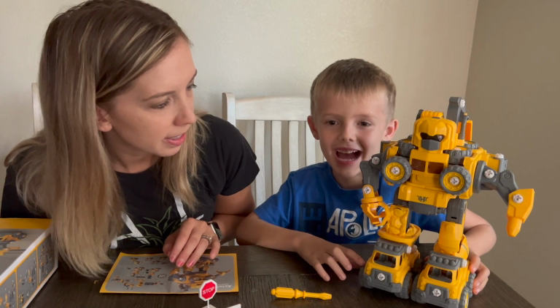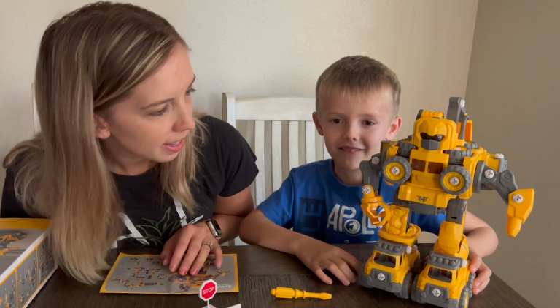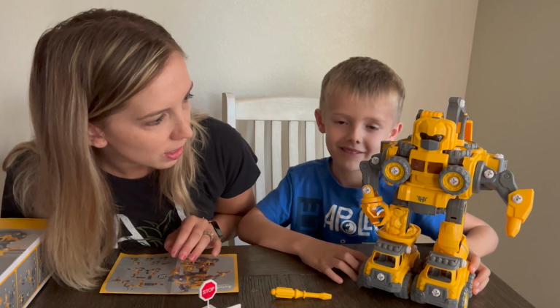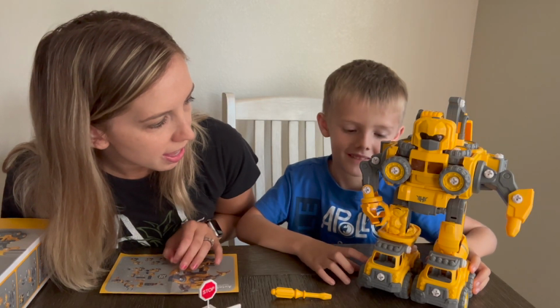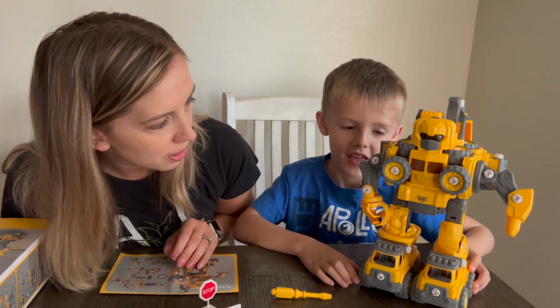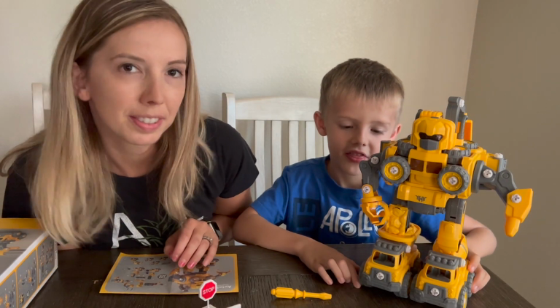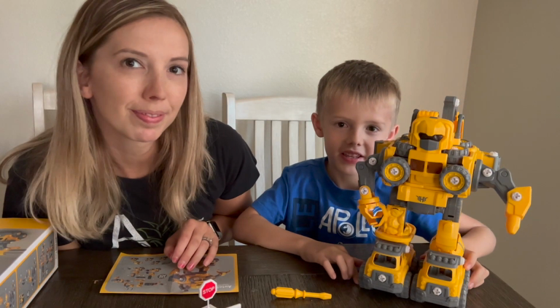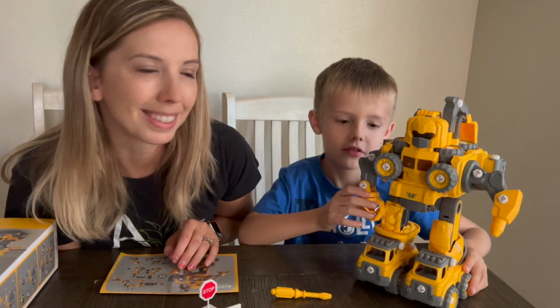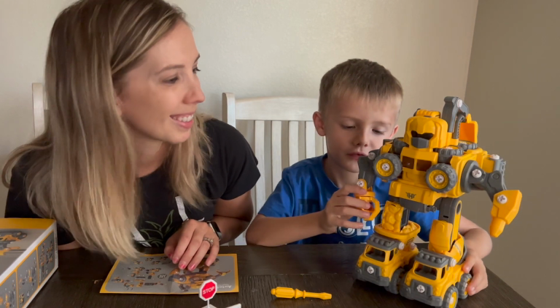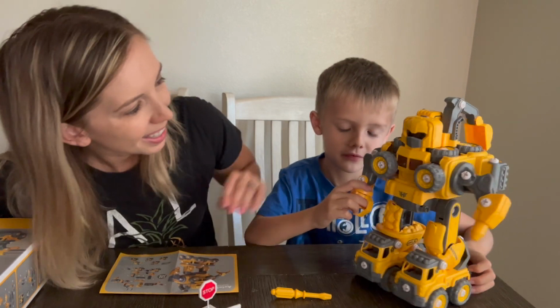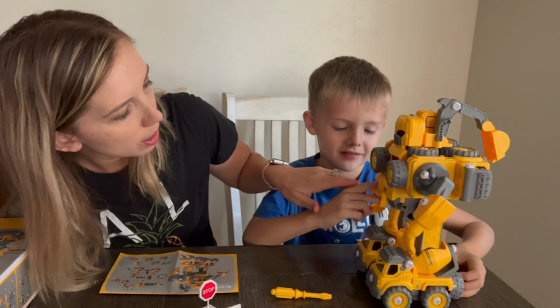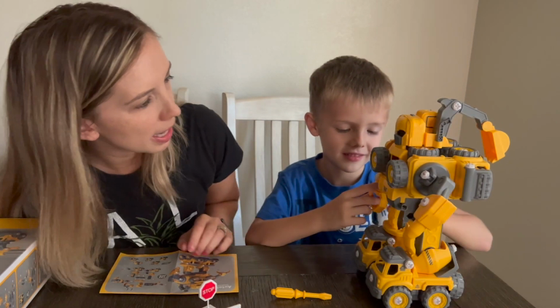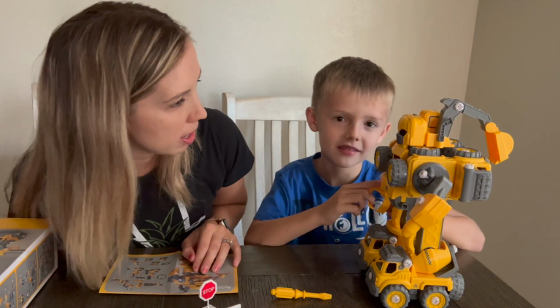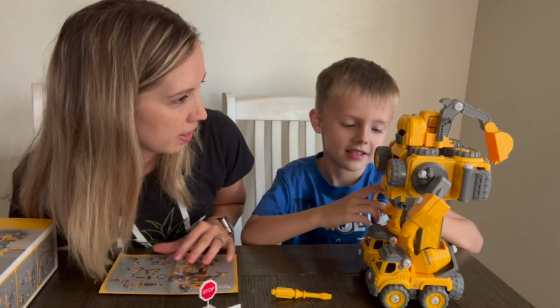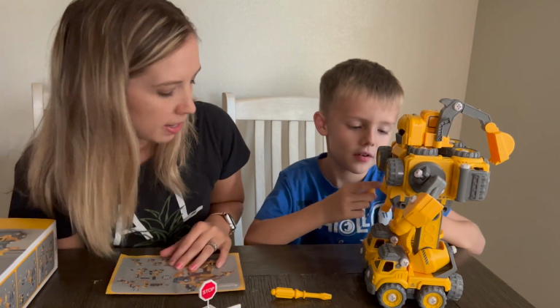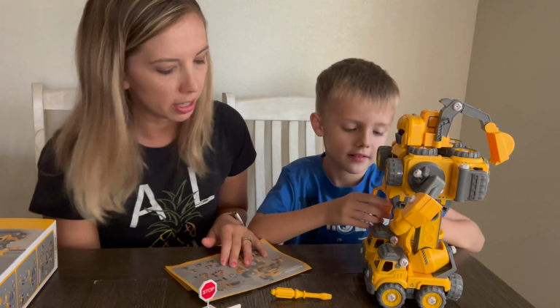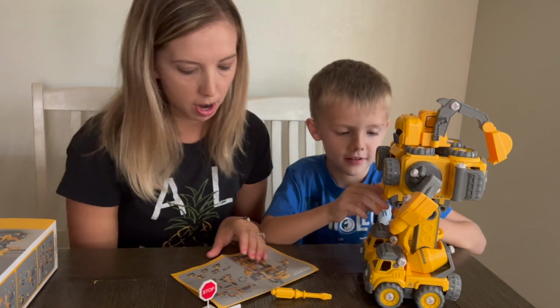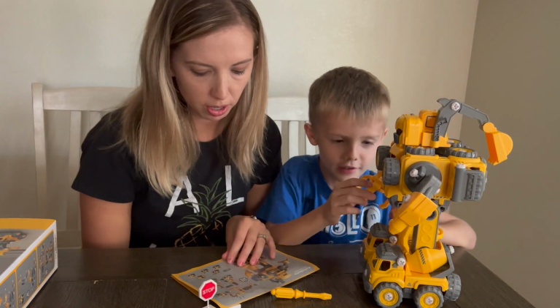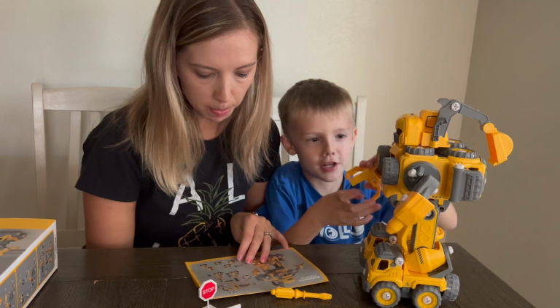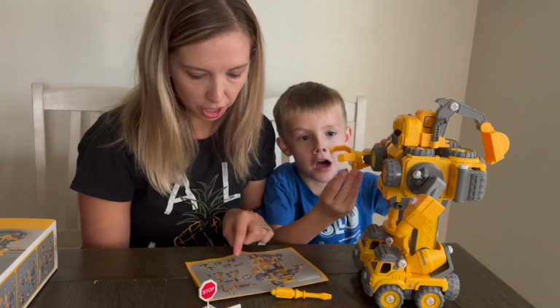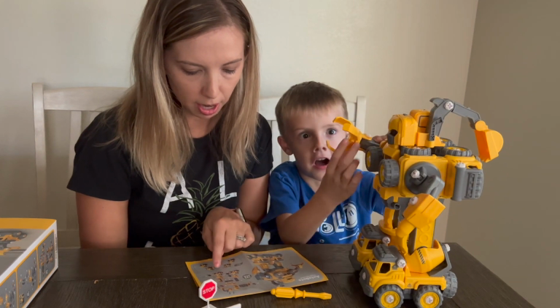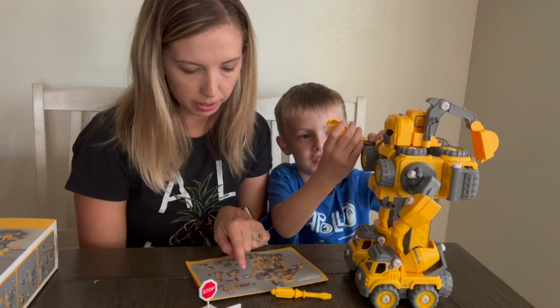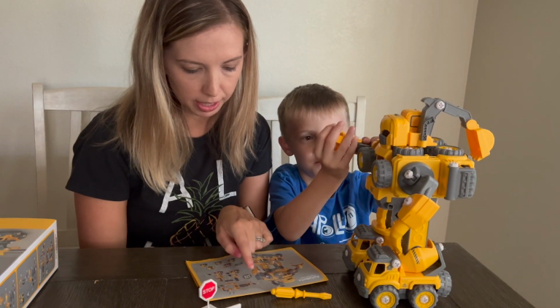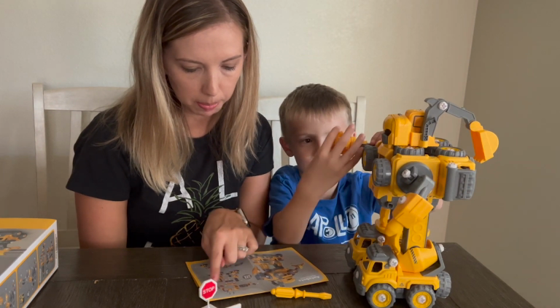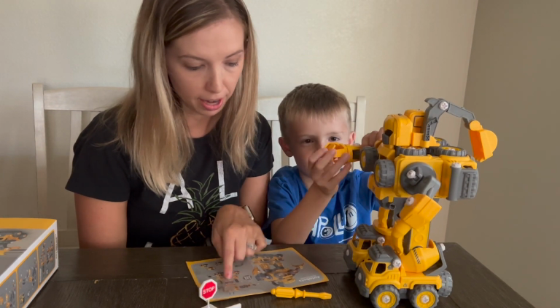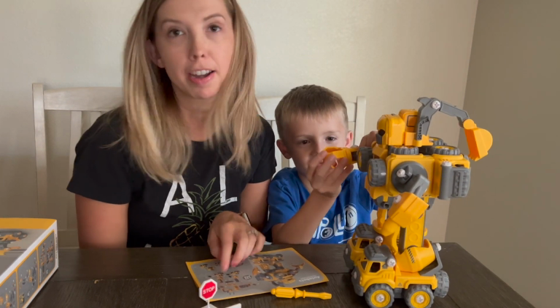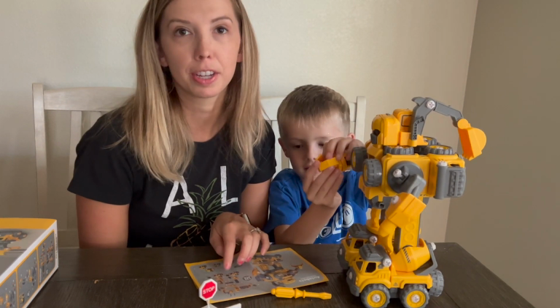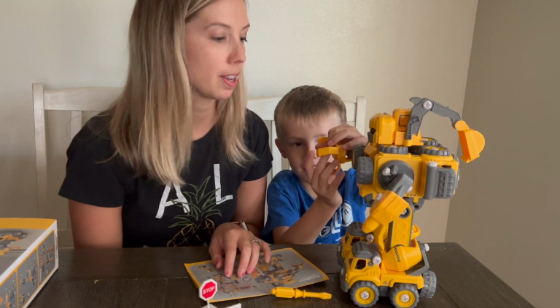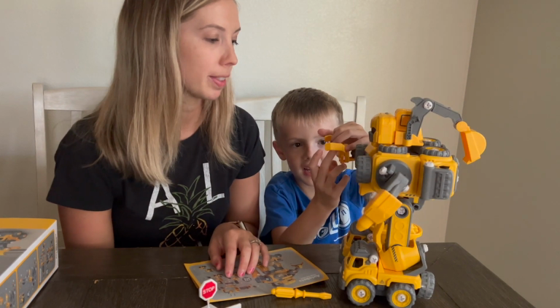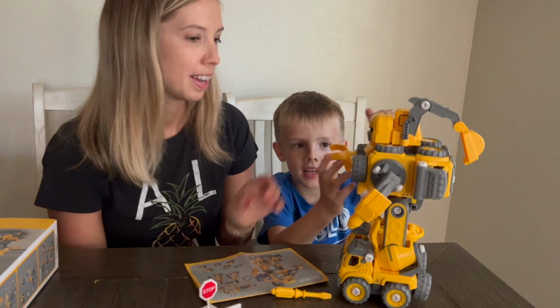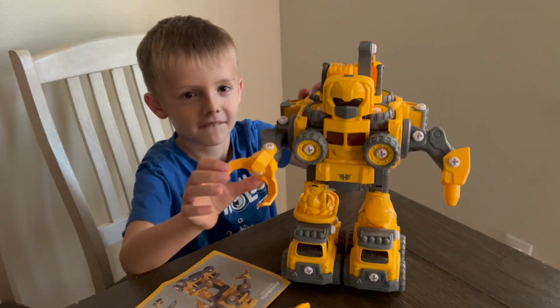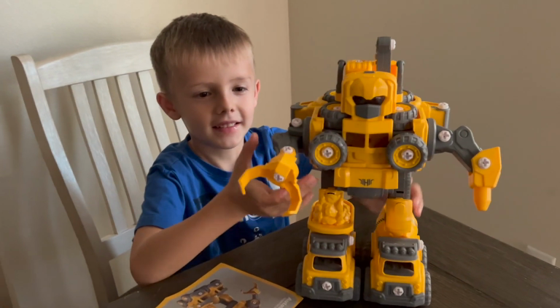Did you have a lot of fun with it? Yeah. Do you want to say thank you? Thank you. Was that too hard? No, that wasn't too hard. You just got to make sure to stop and follow the steps that are outlined for you. Logan is done.